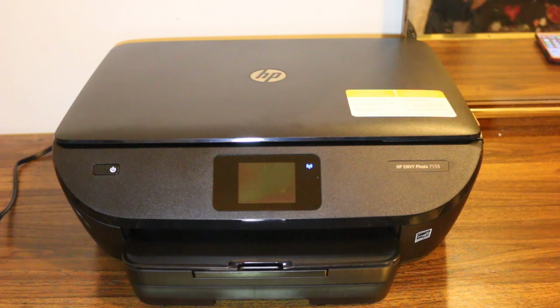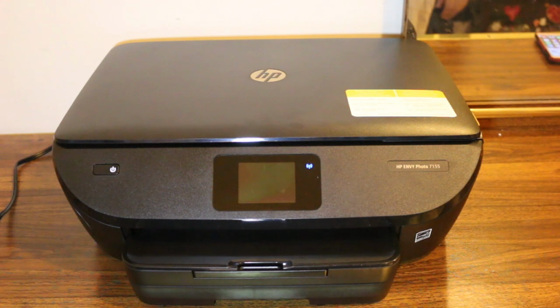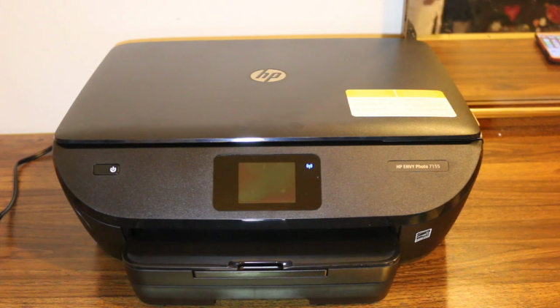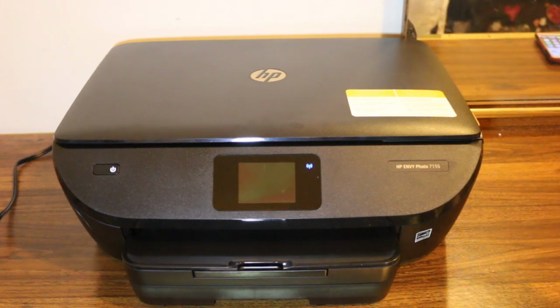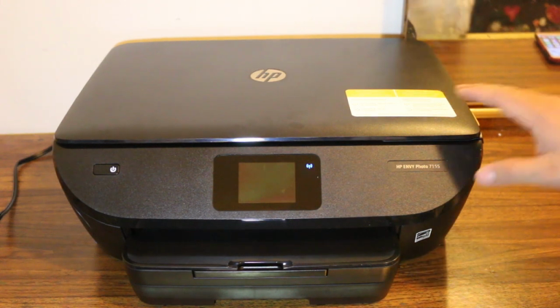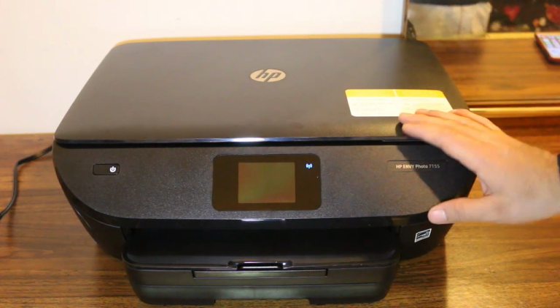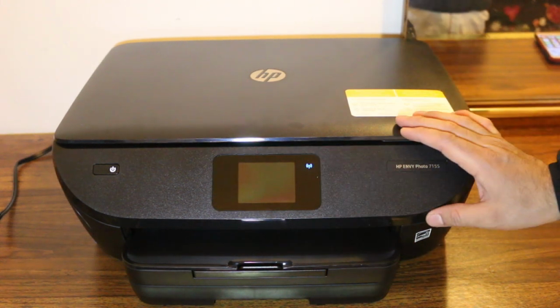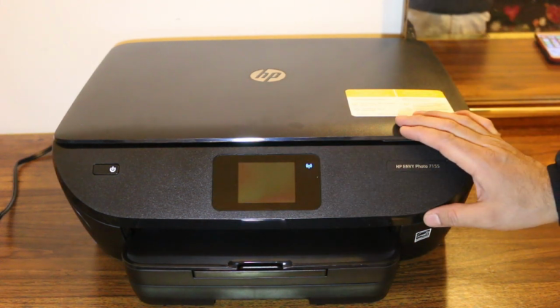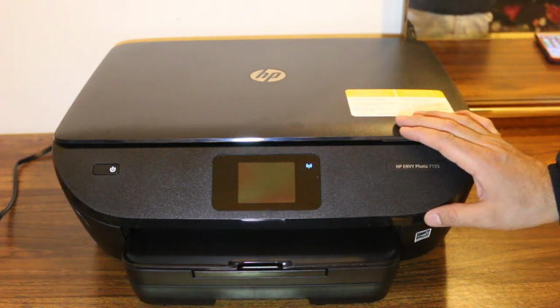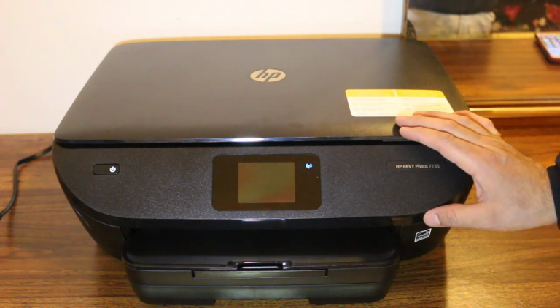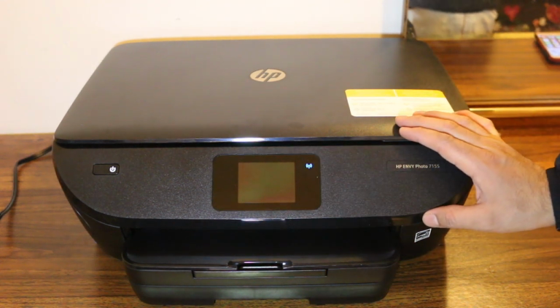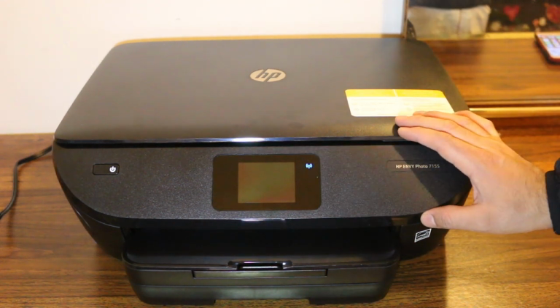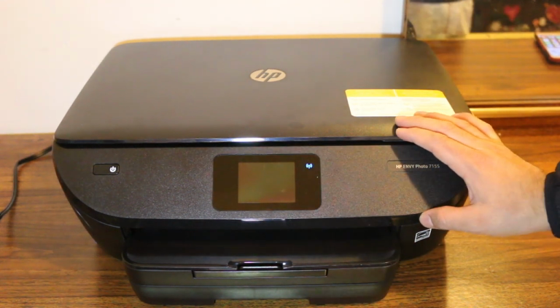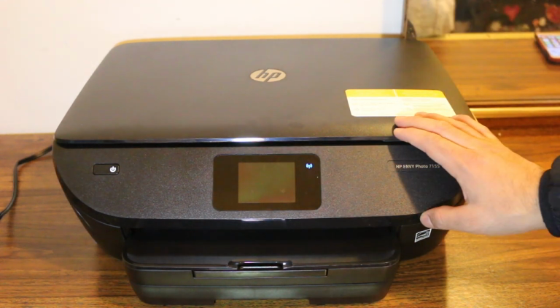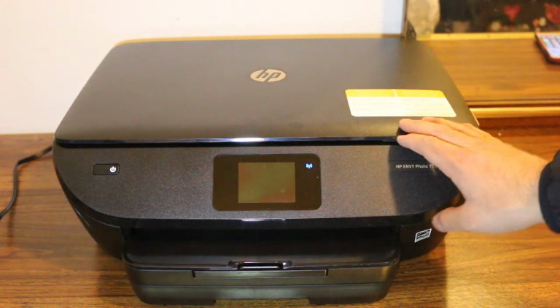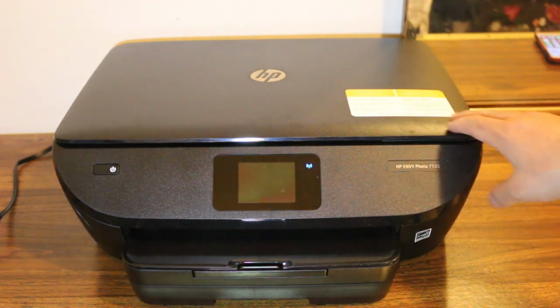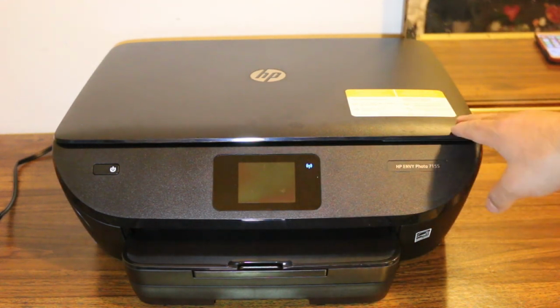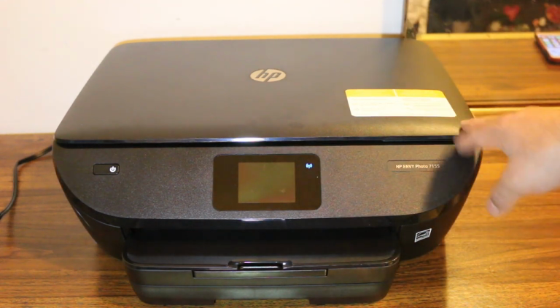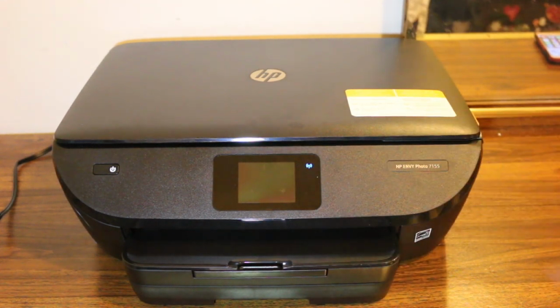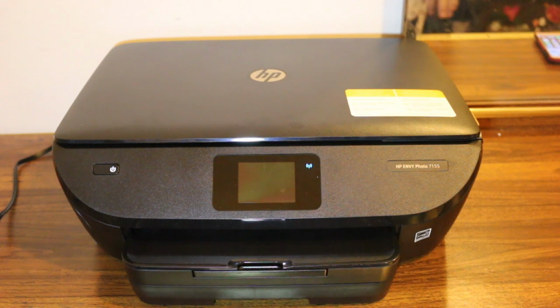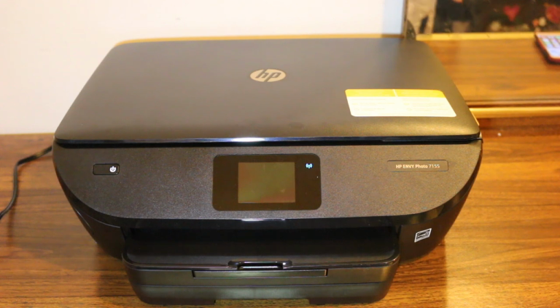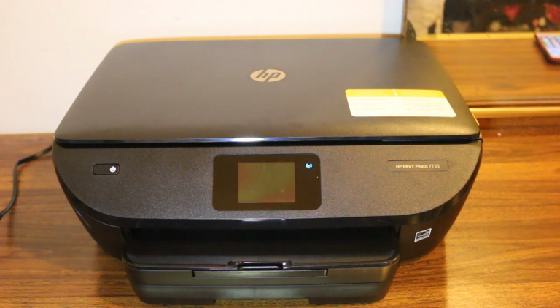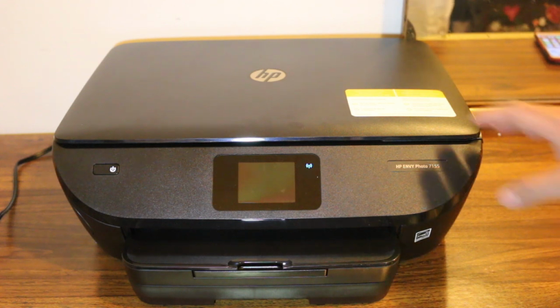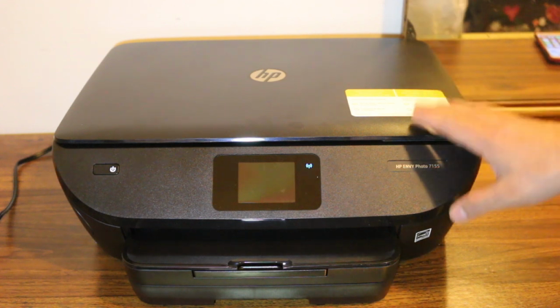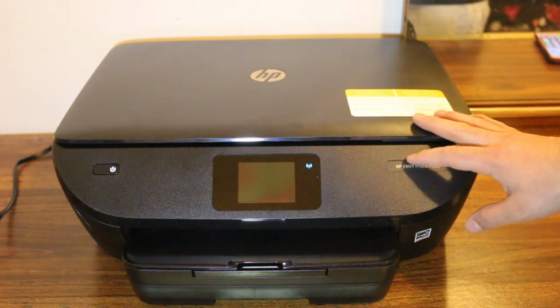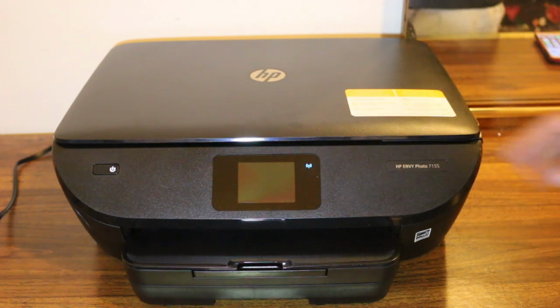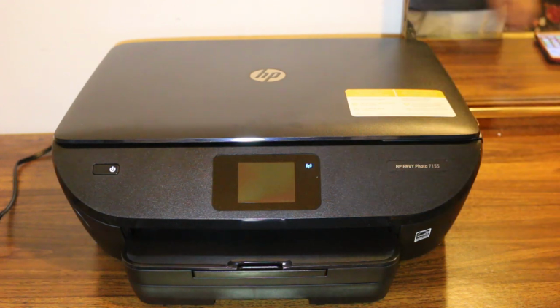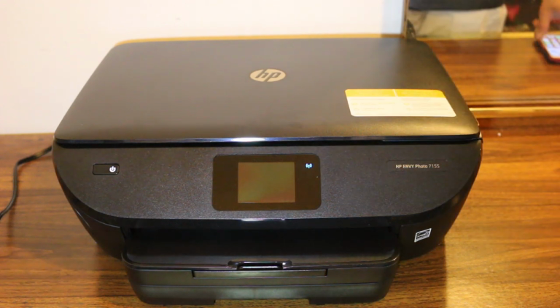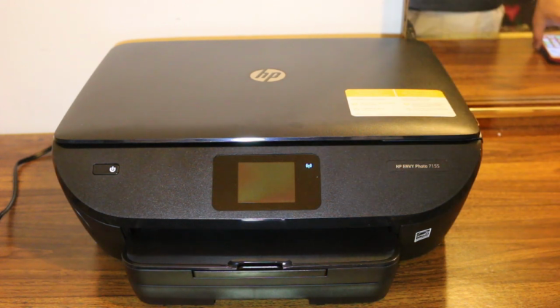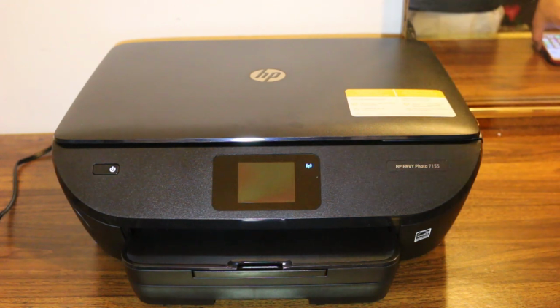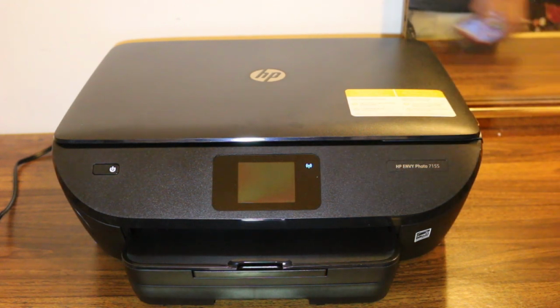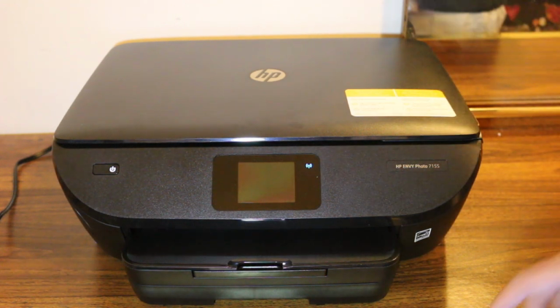Hi, today's video is regarding the HP Y7155 all-in-one printer — how to print, scan and copy. So I am going to show you that.